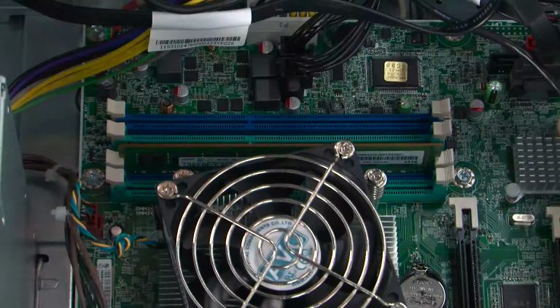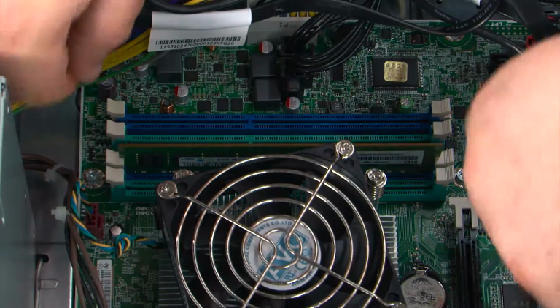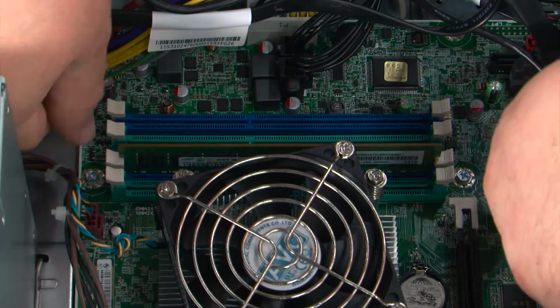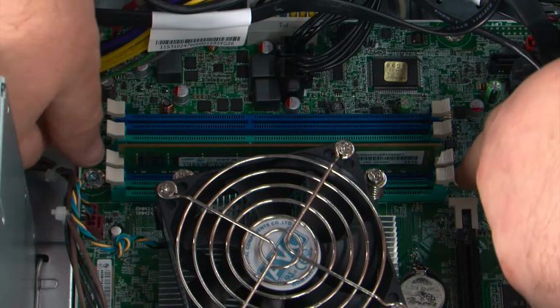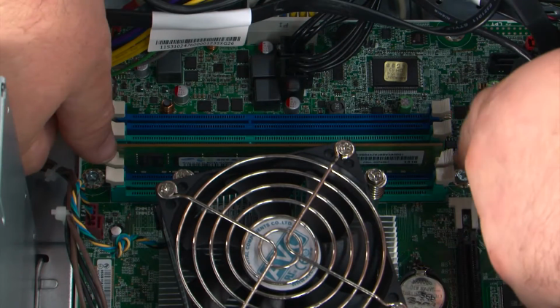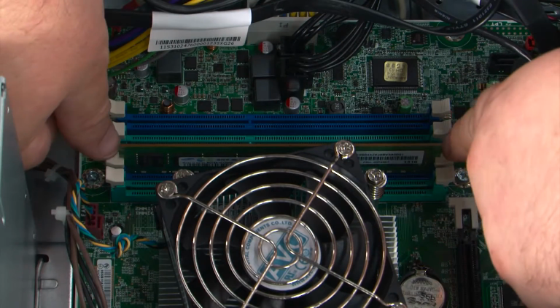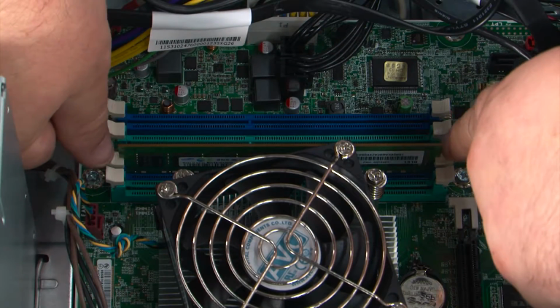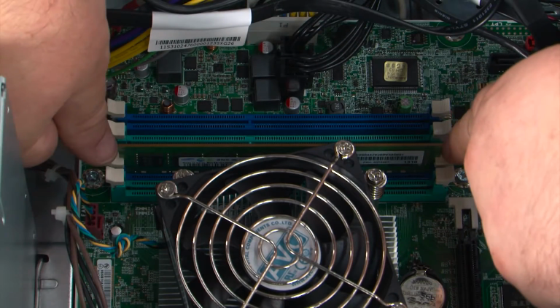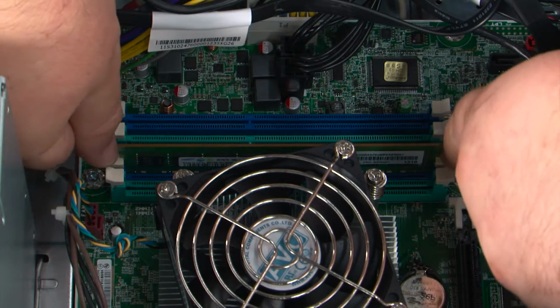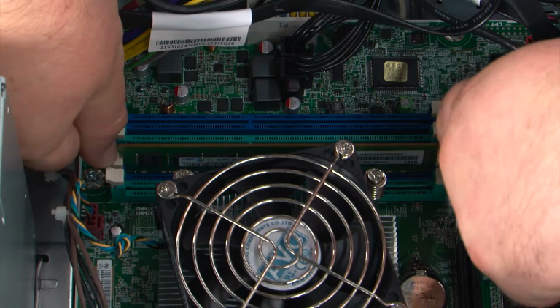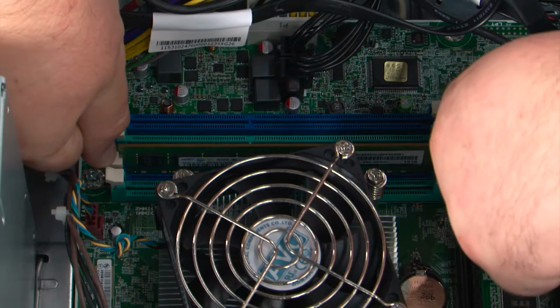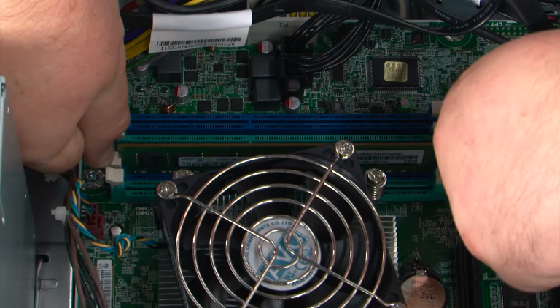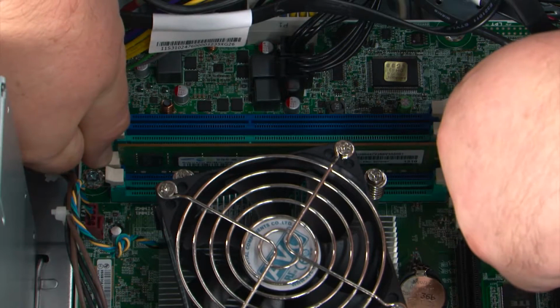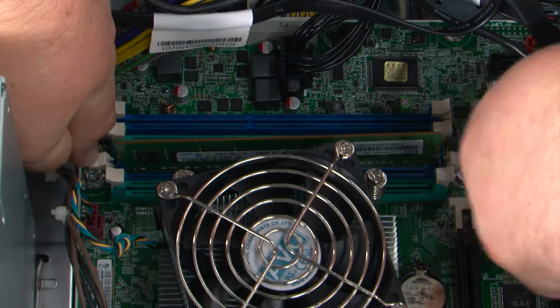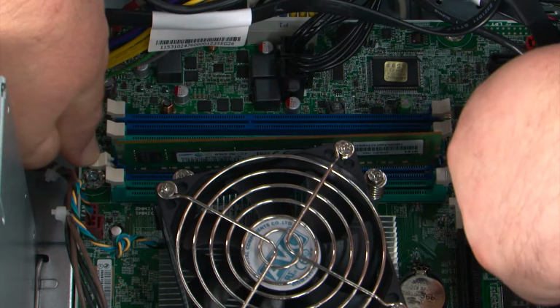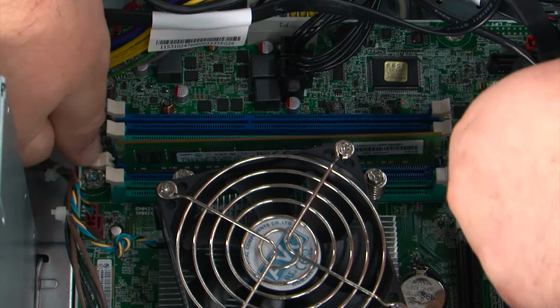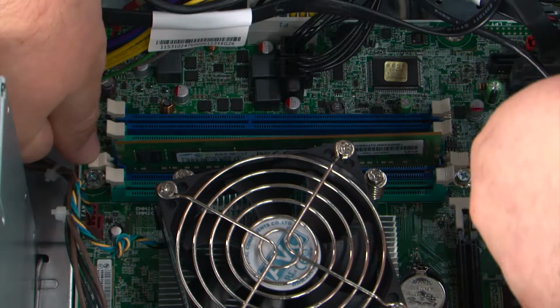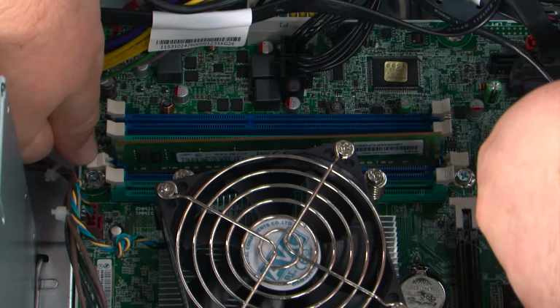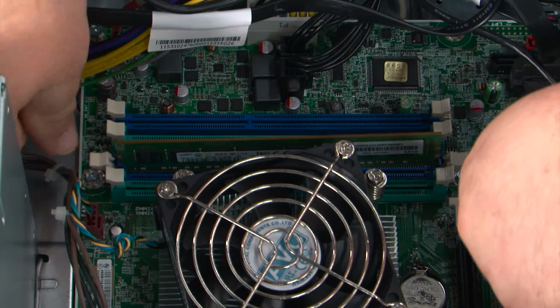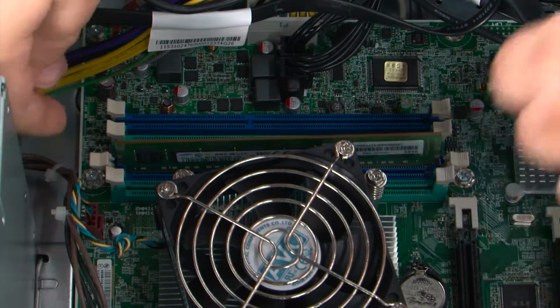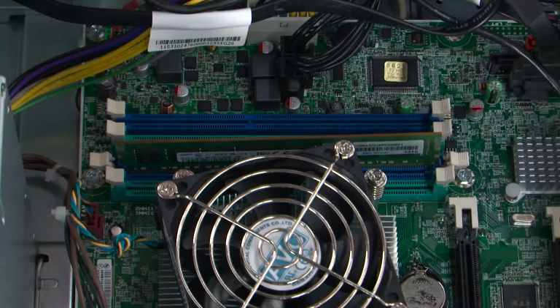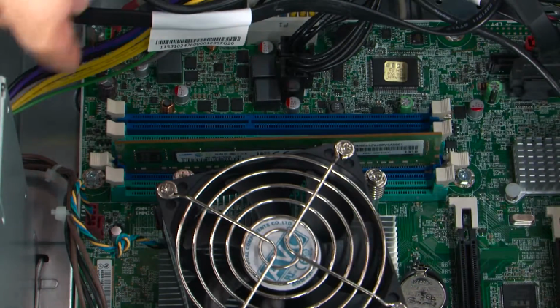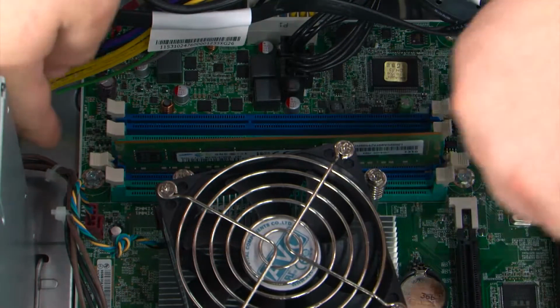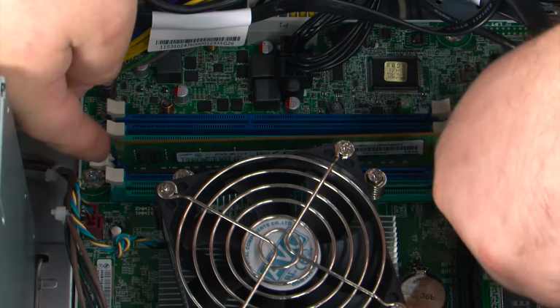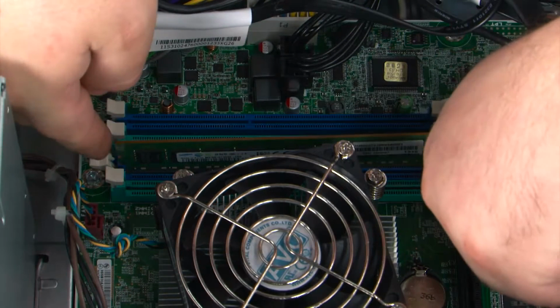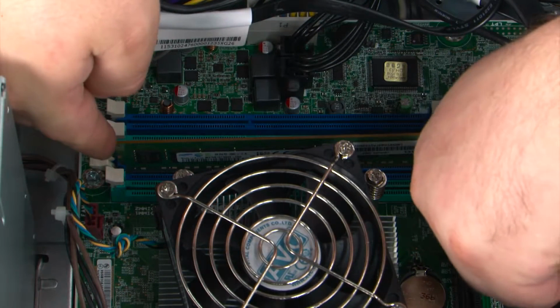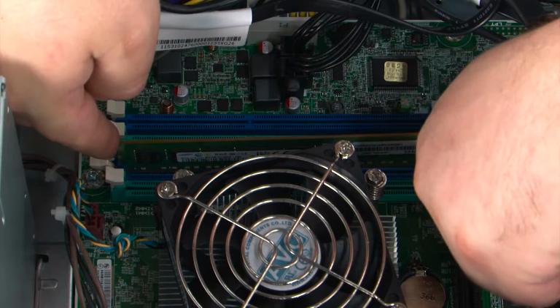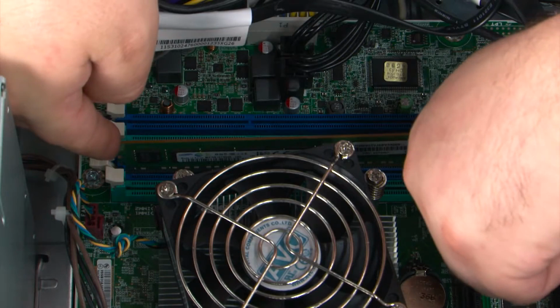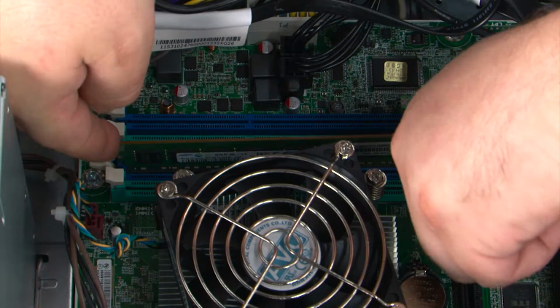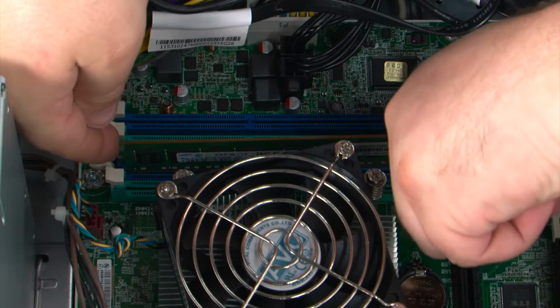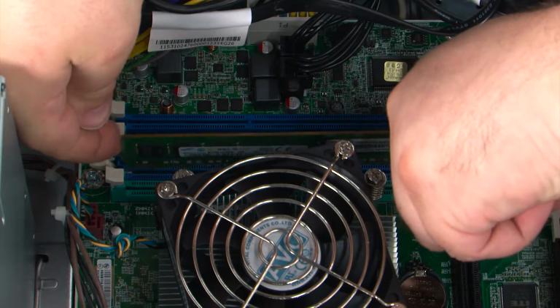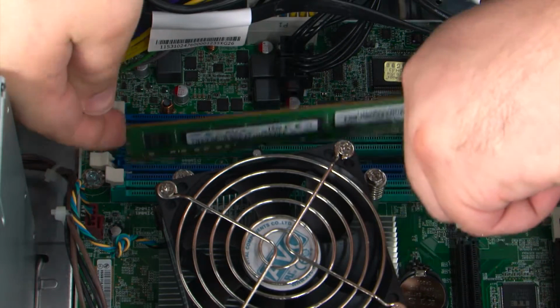To remove the memory module, we need to press outward on the two clips to release the module. Then grasp the module by the edges and lift it up and out of the socket.